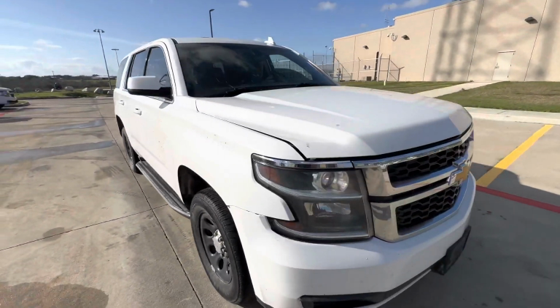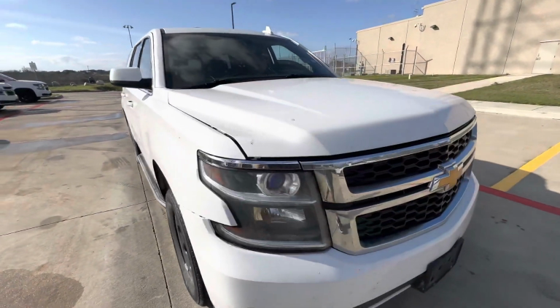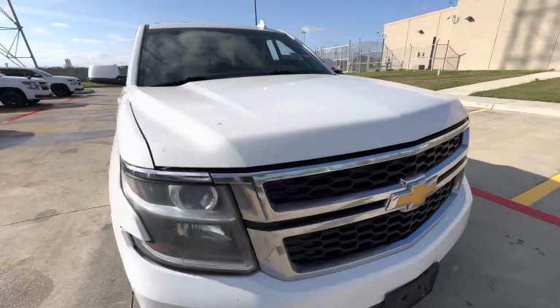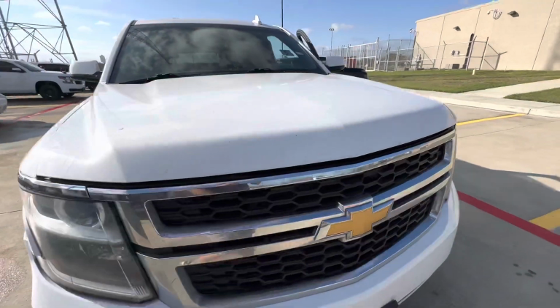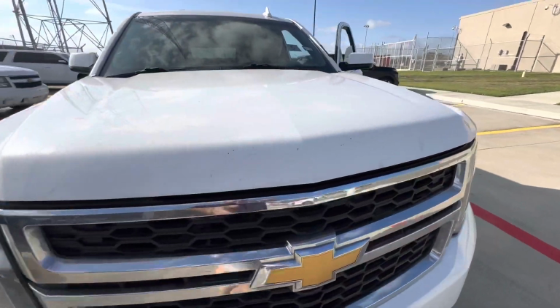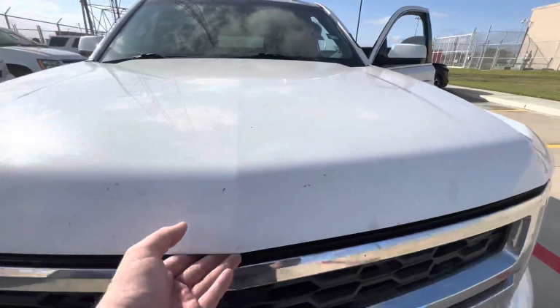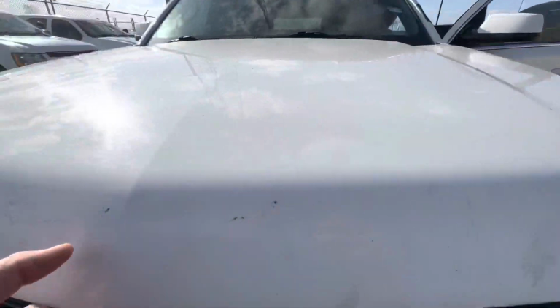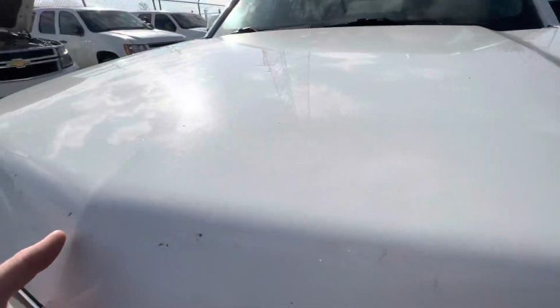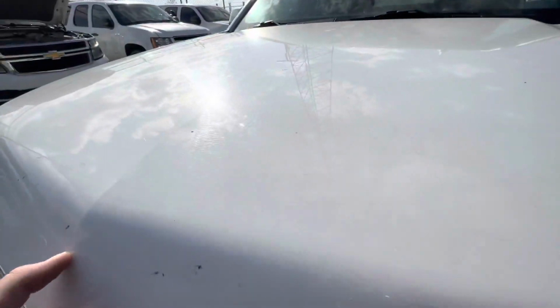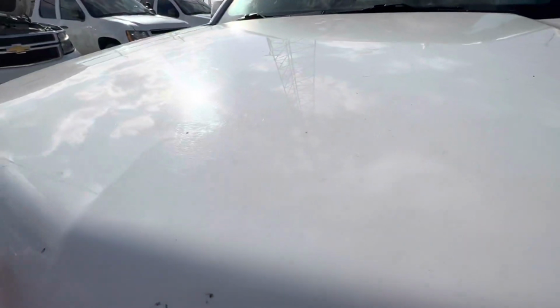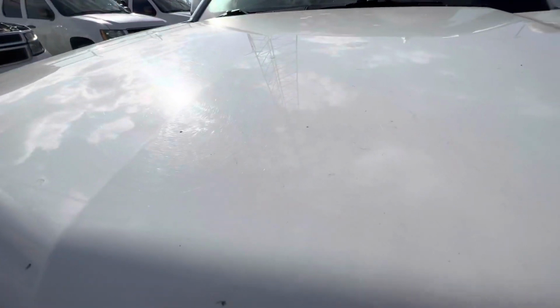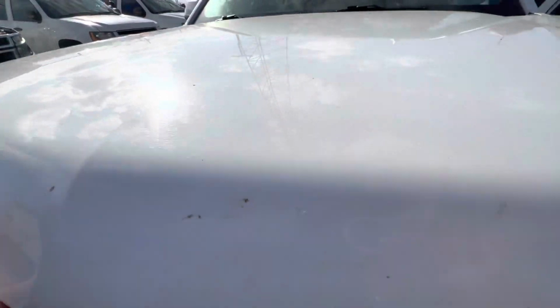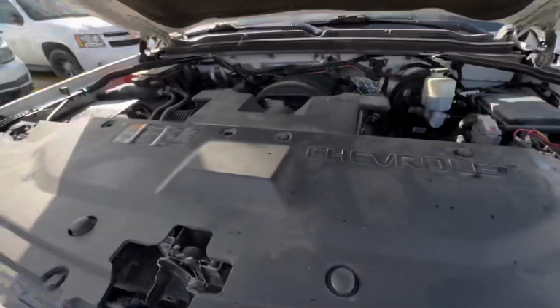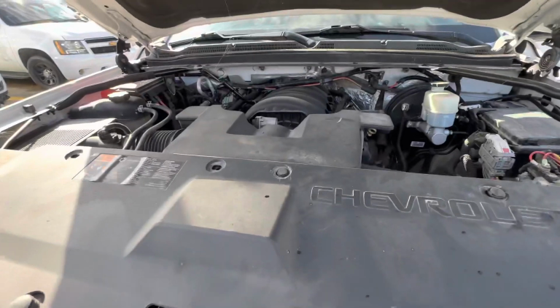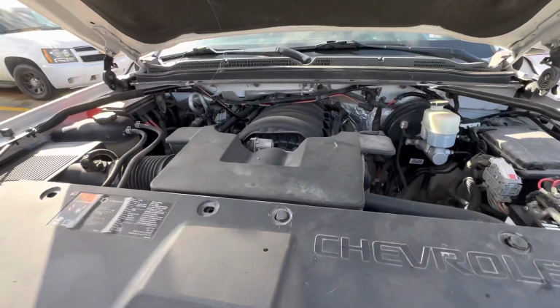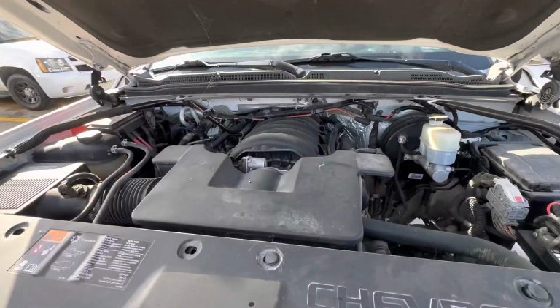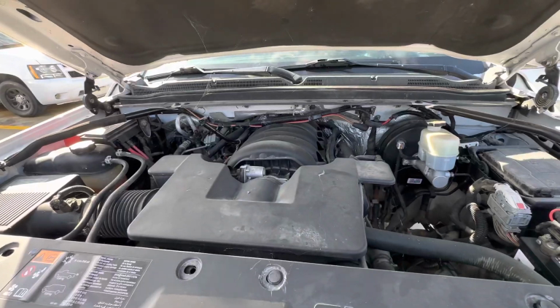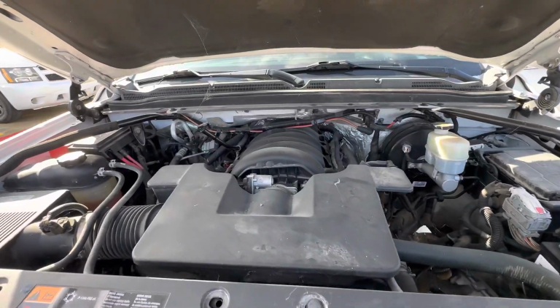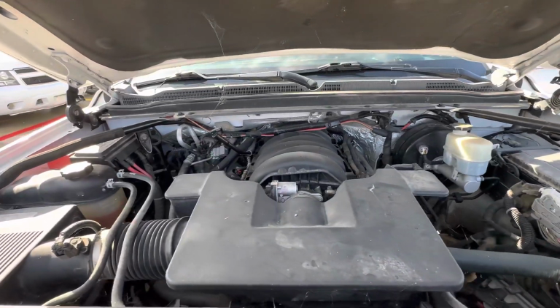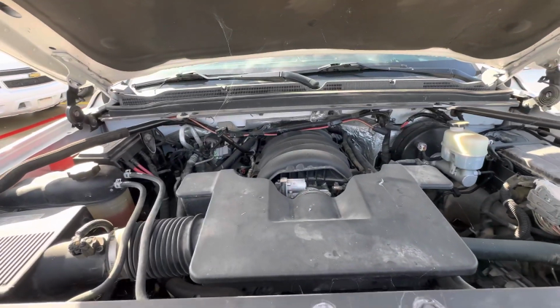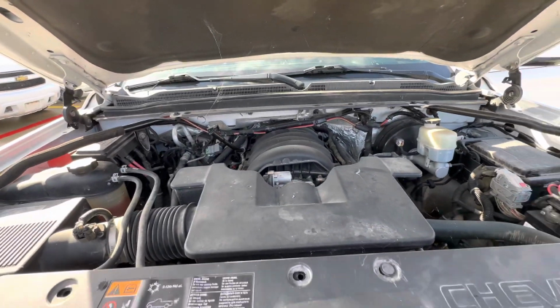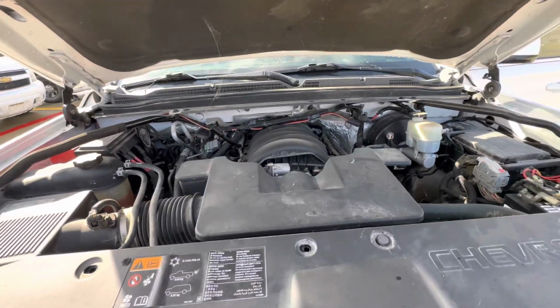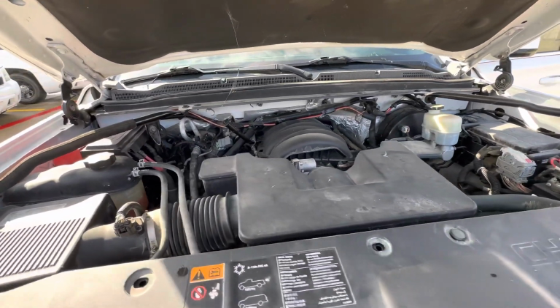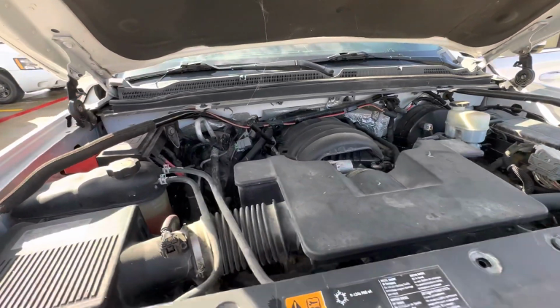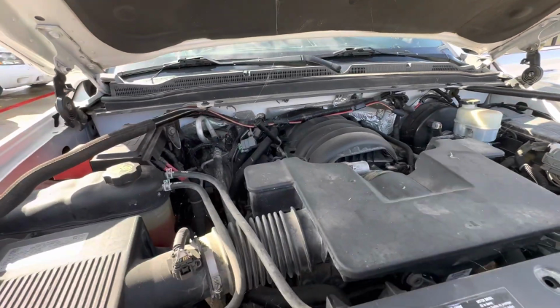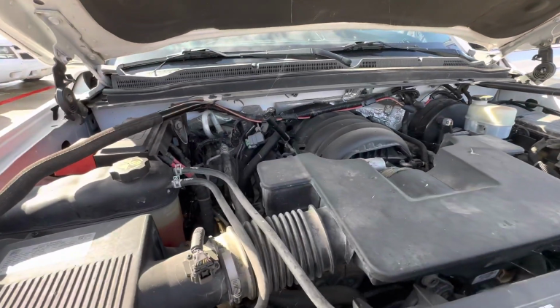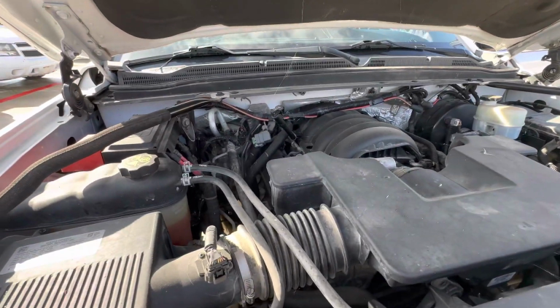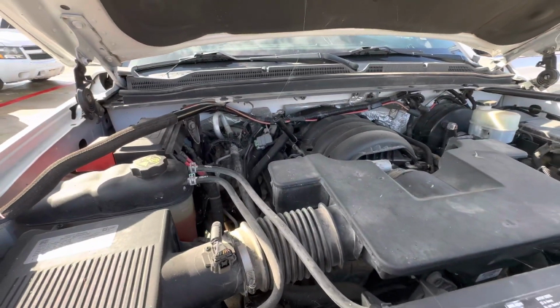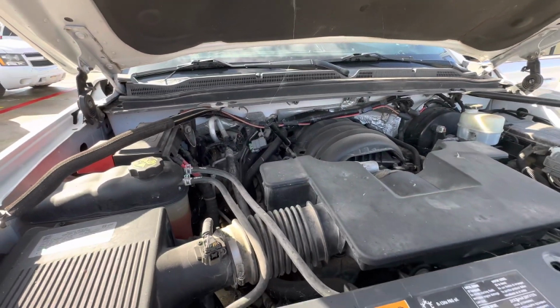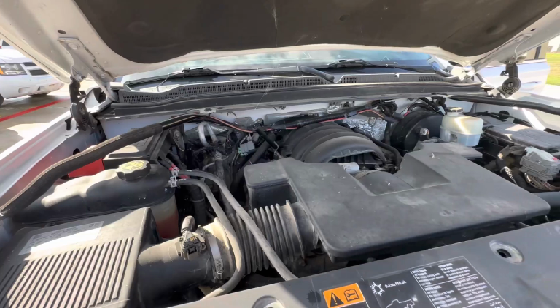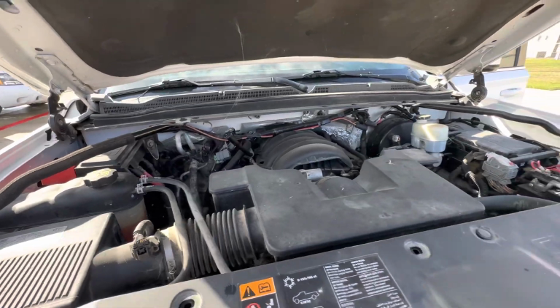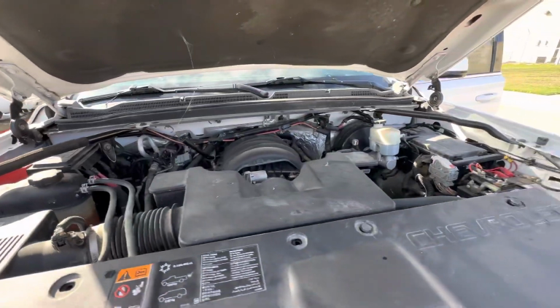Let's check out under the hood real quick. 5.3 liter V8.